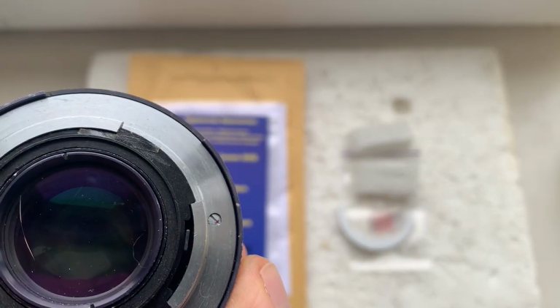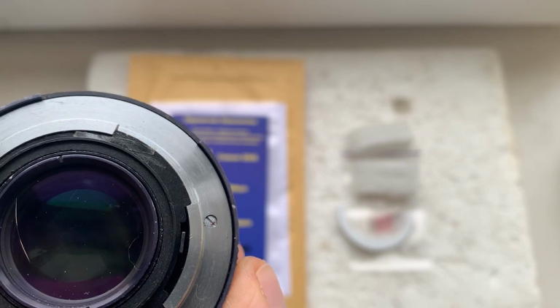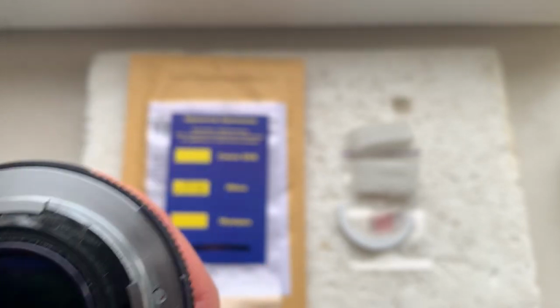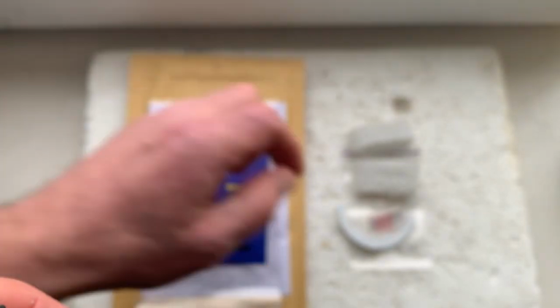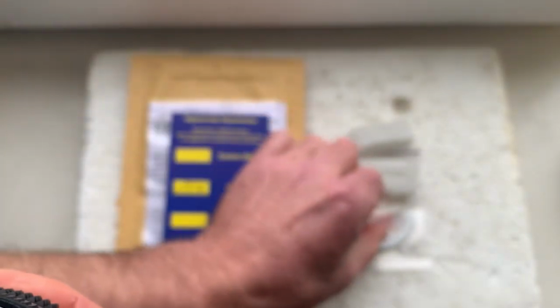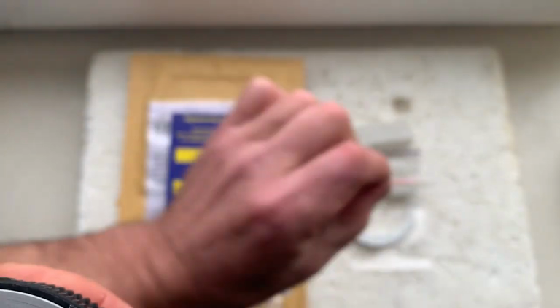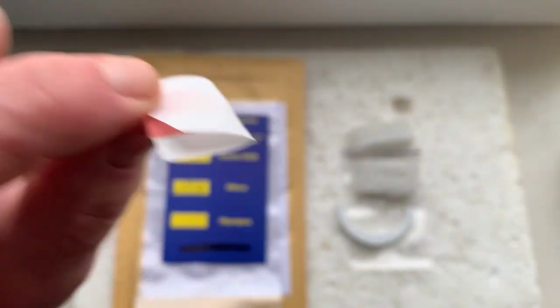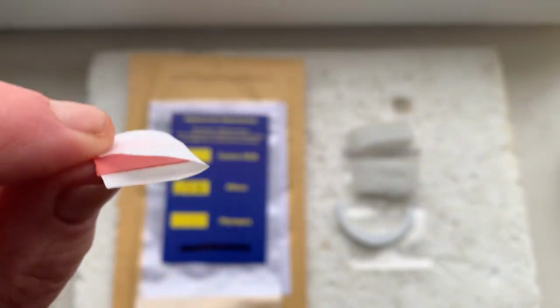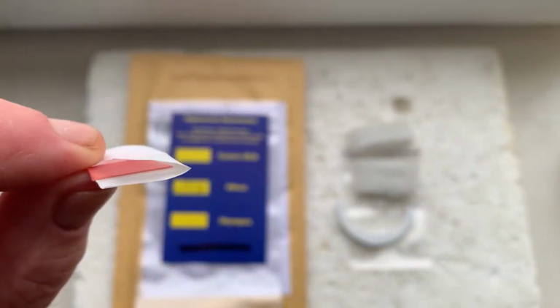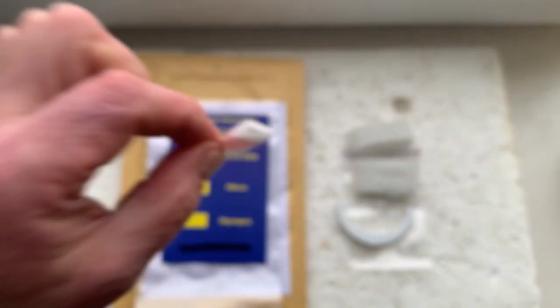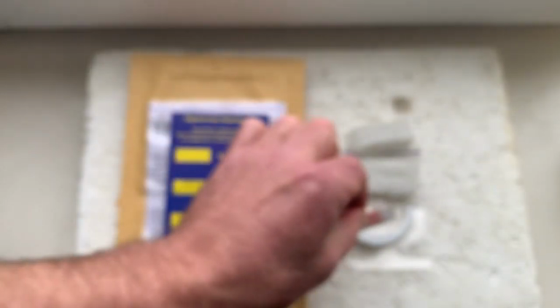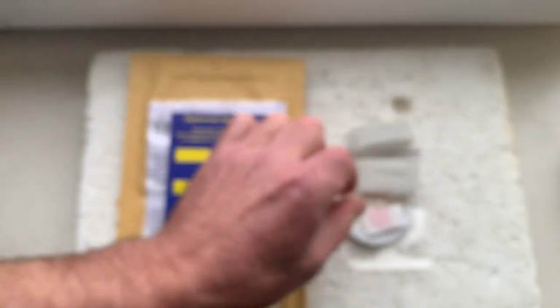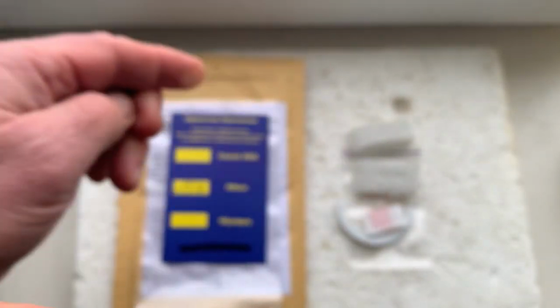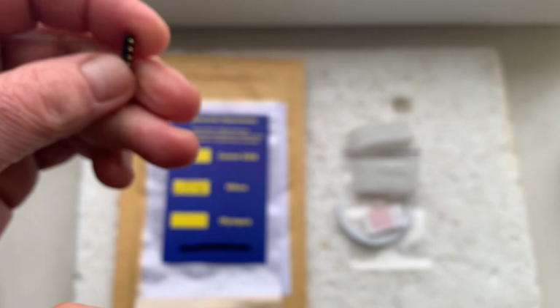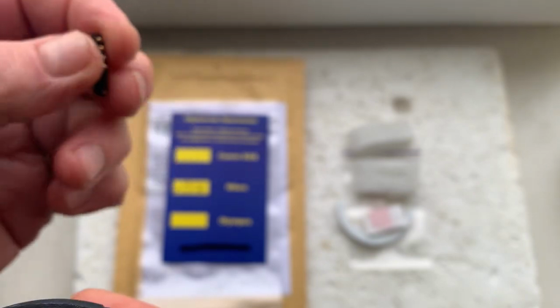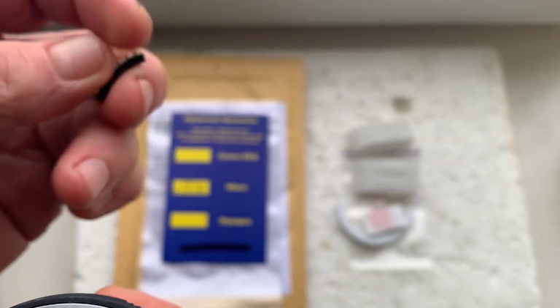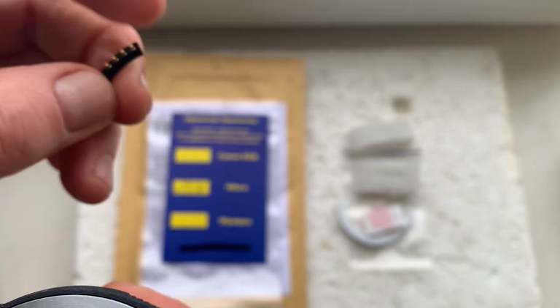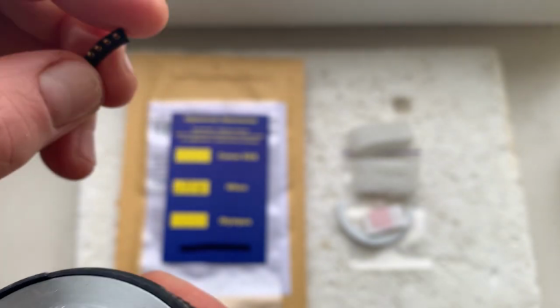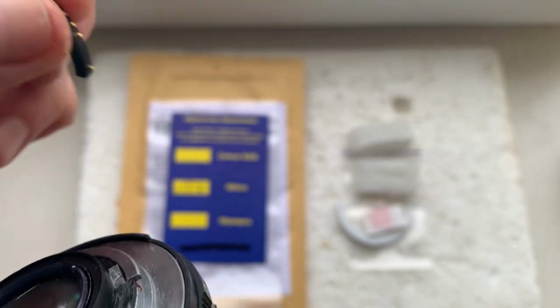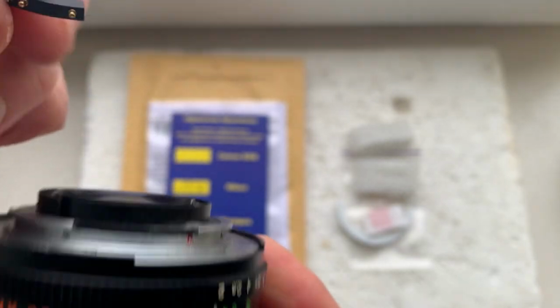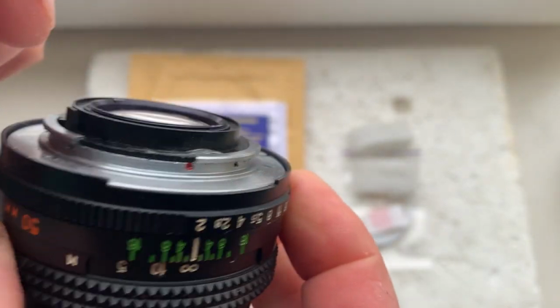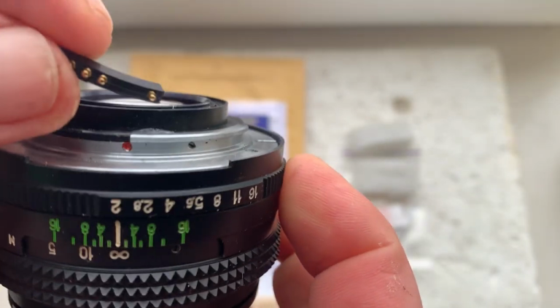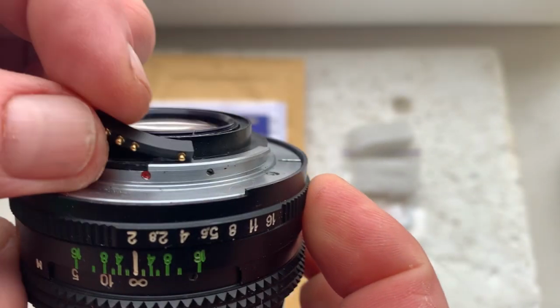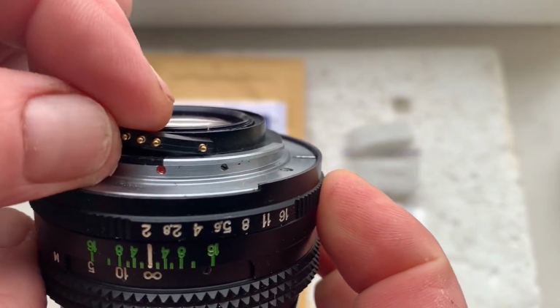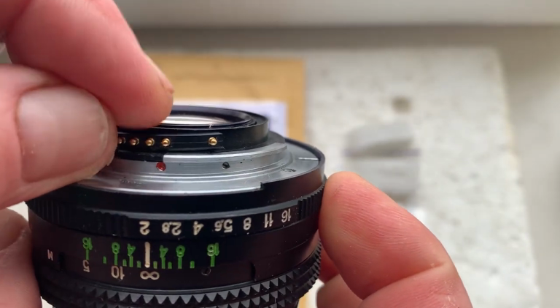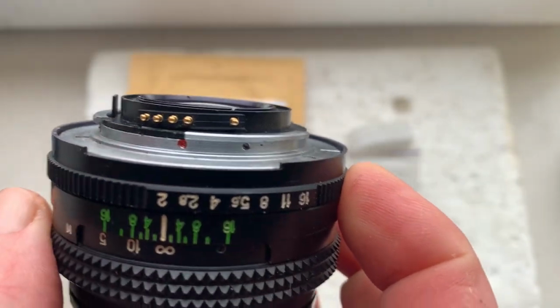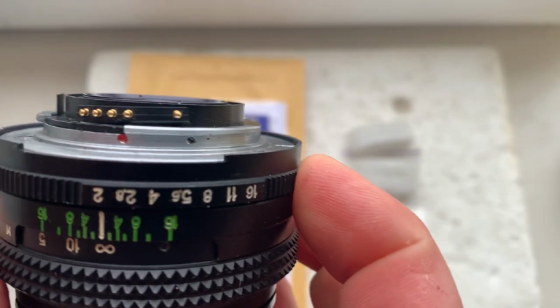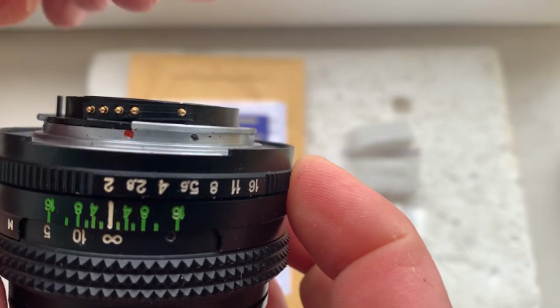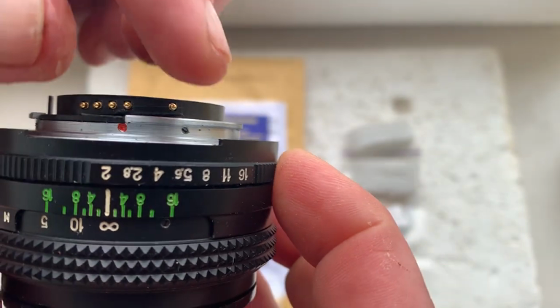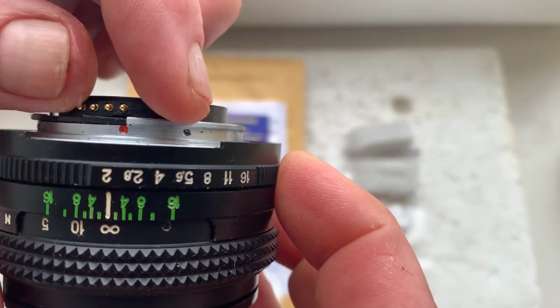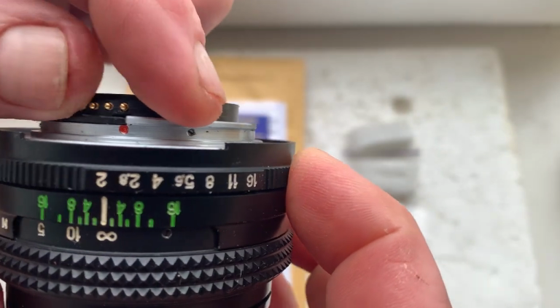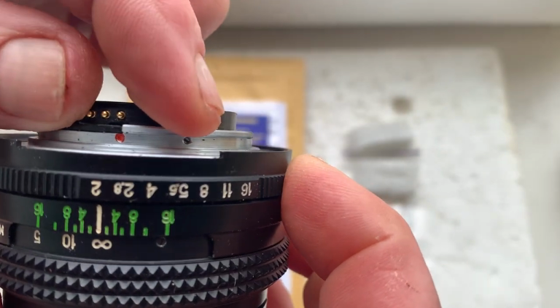A little piece of double-sided adhesive tape — I am sending it today together with the chip. Look — installing the chip here.